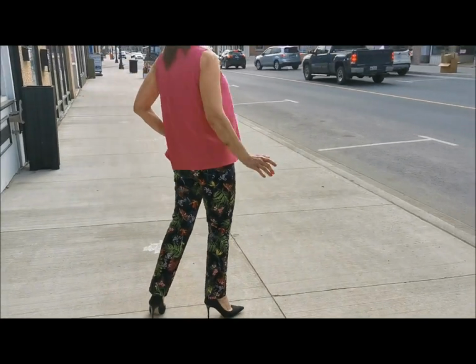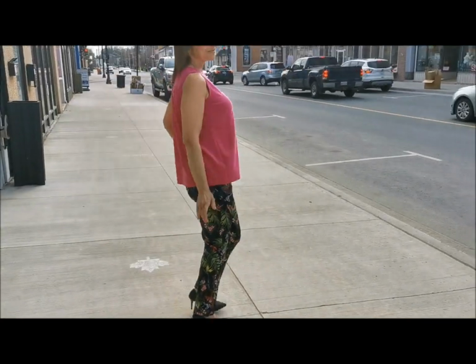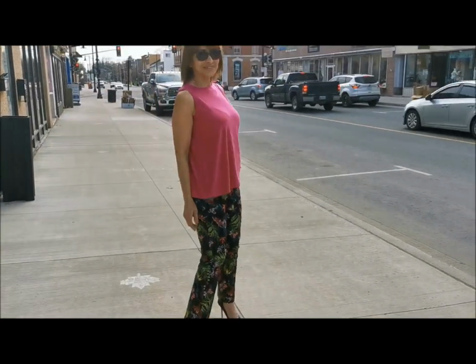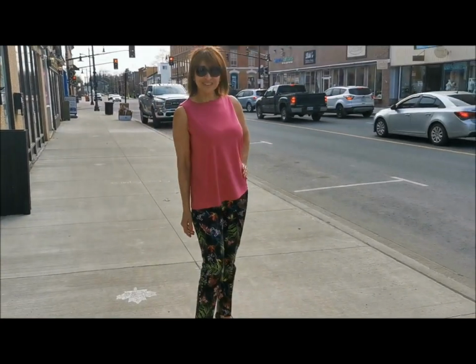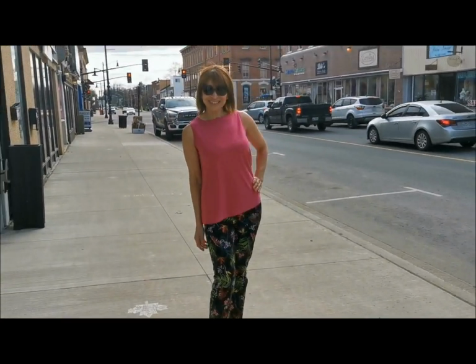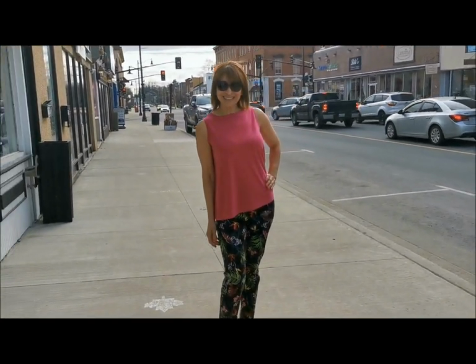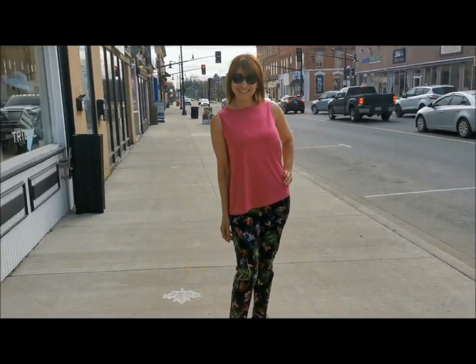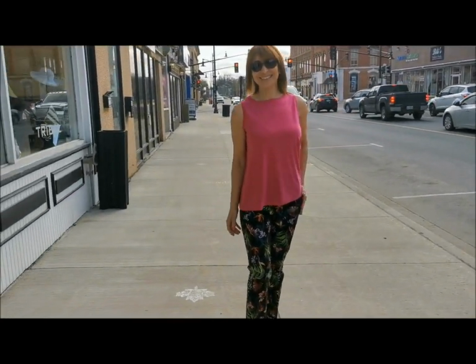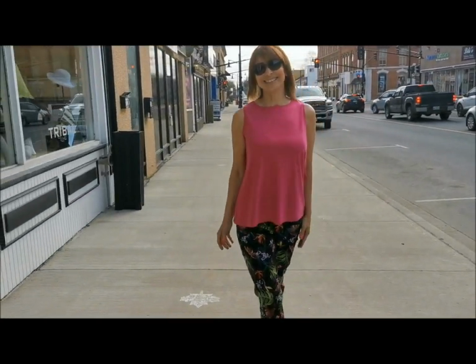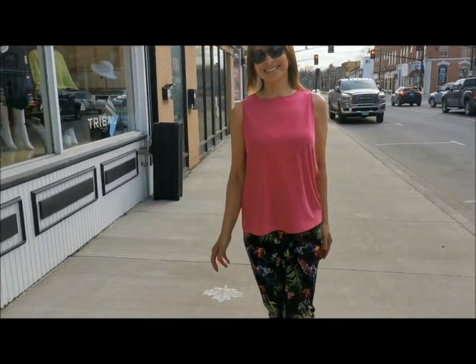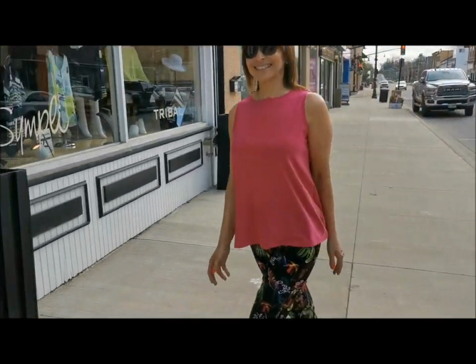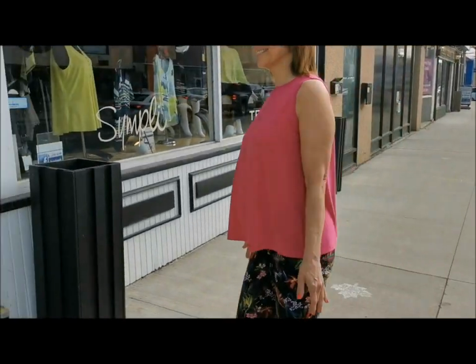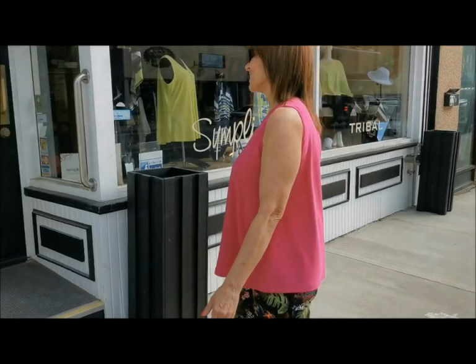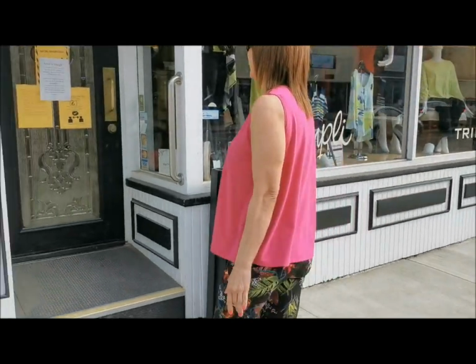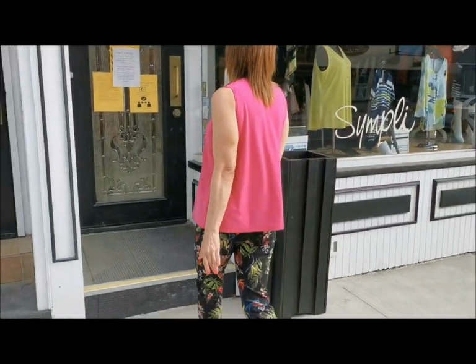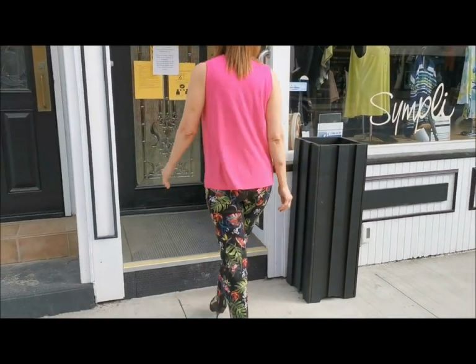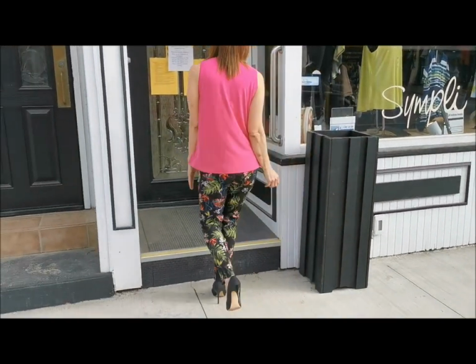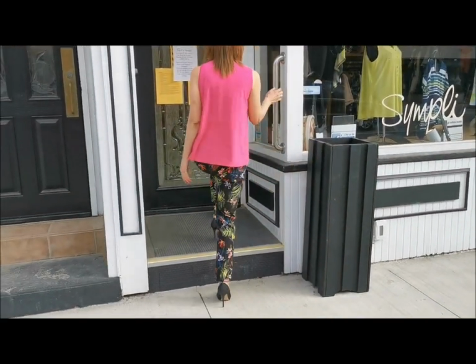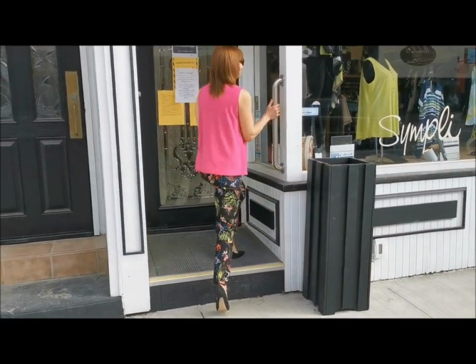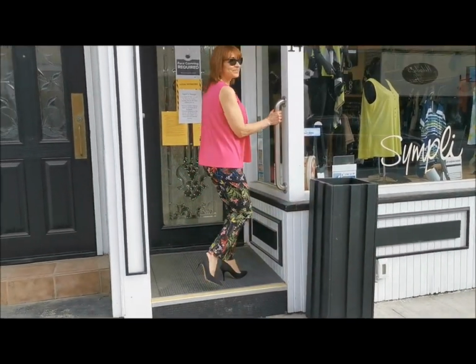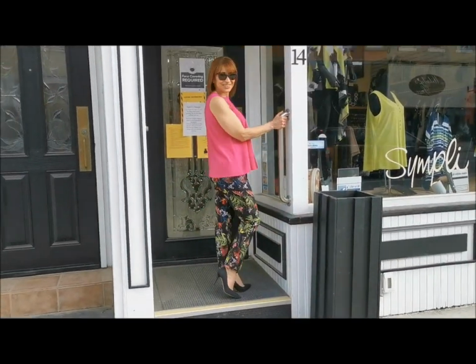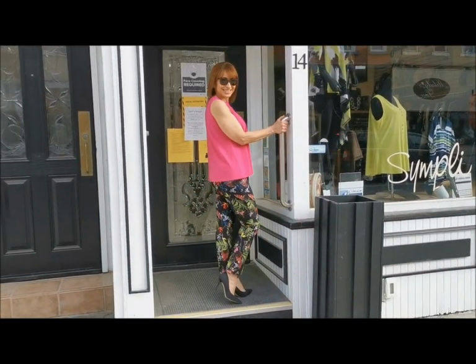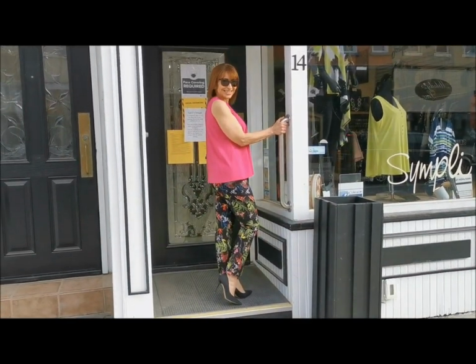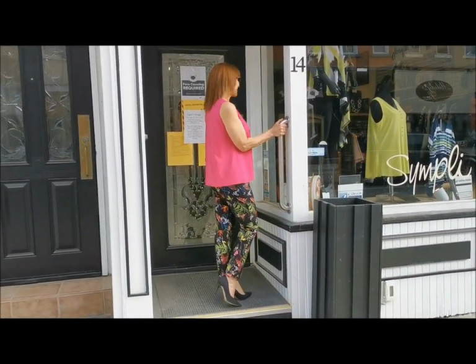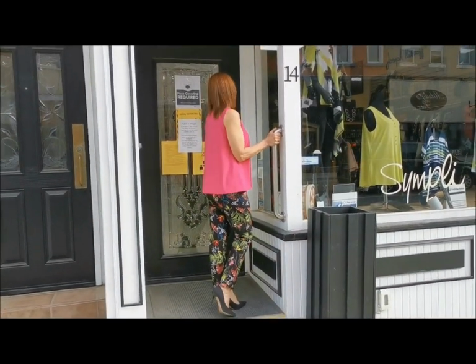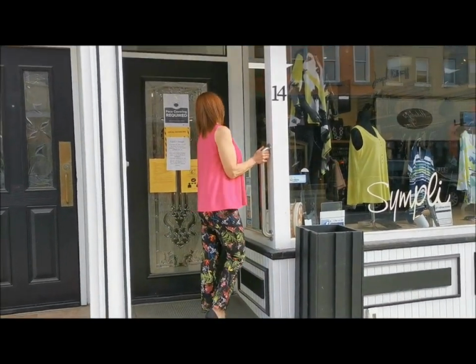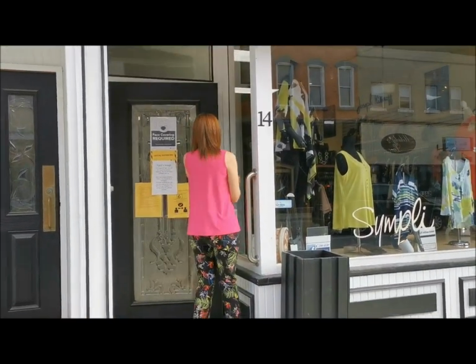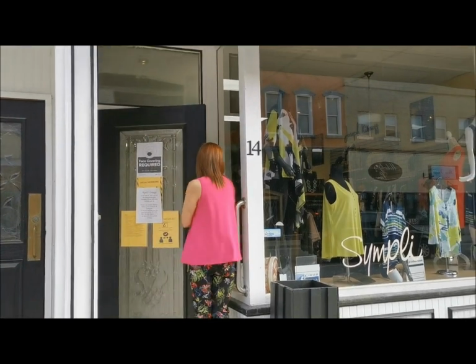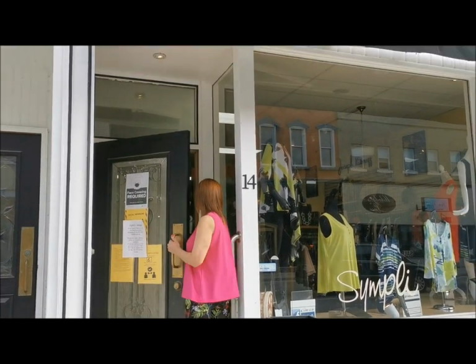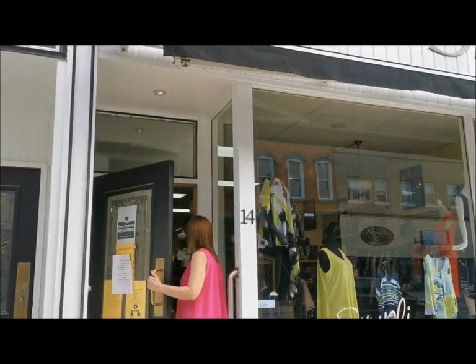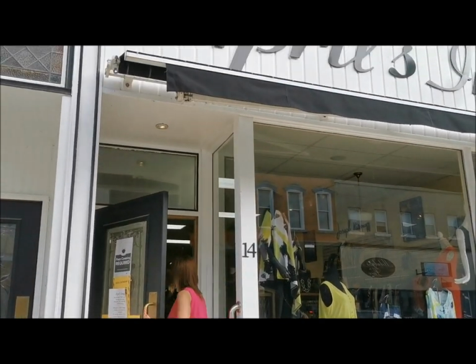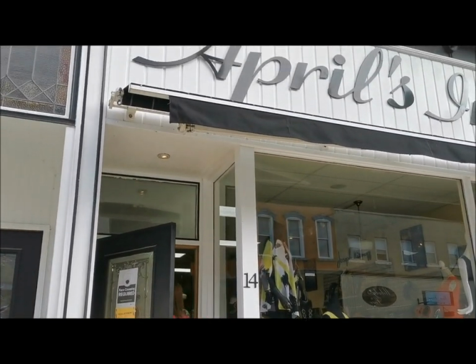Joseph Ribkoff's lush tropical print pant adds fun to any wardrobe. A relaxed fit through the leg and high-rise elastic waist ensure that these pants are as comfortable as they are striking.